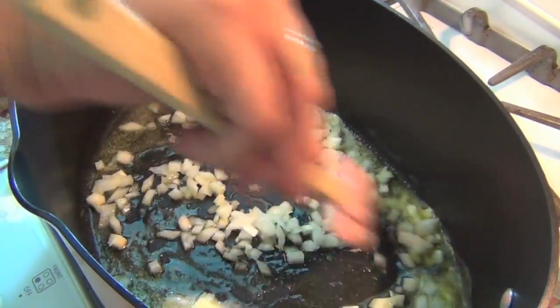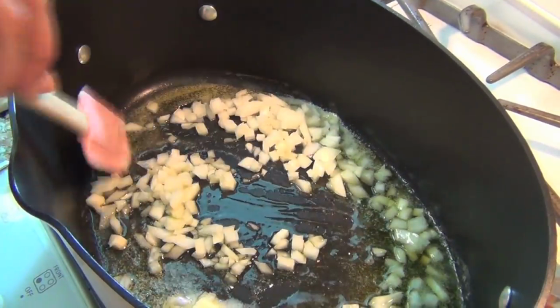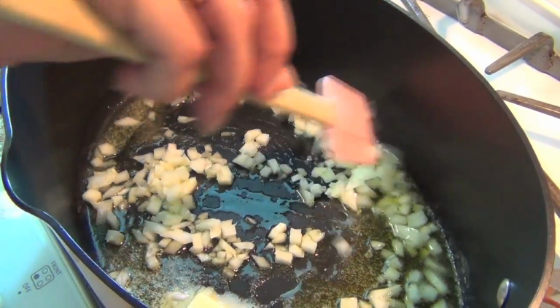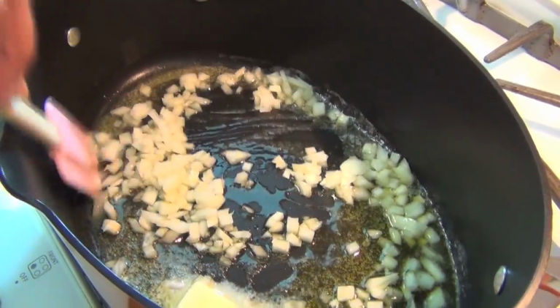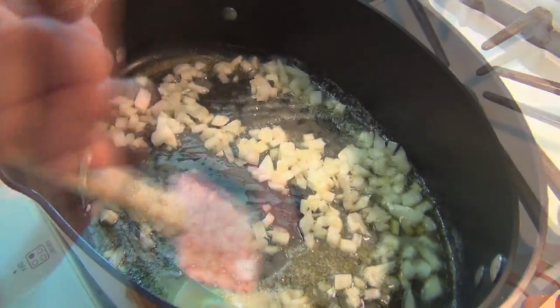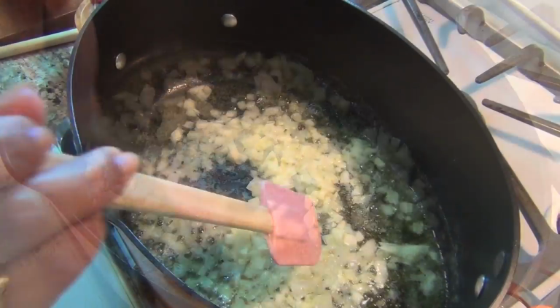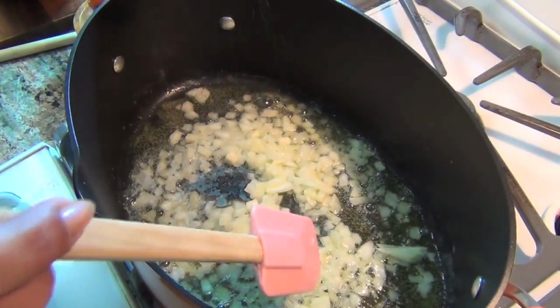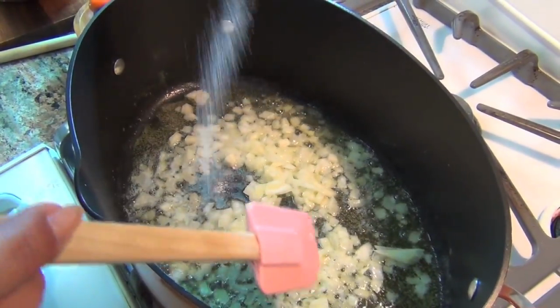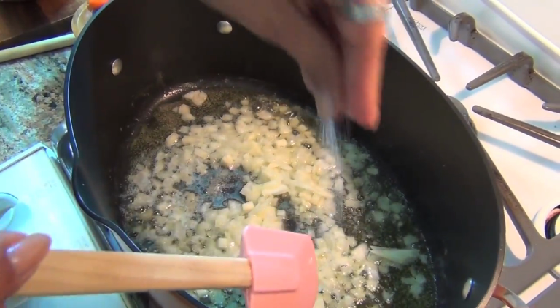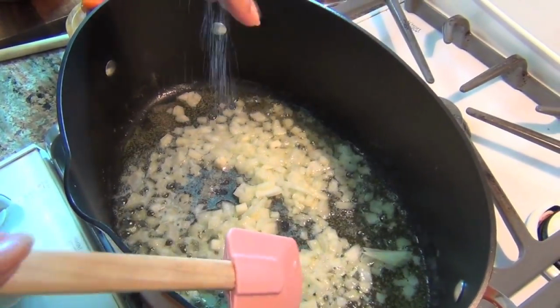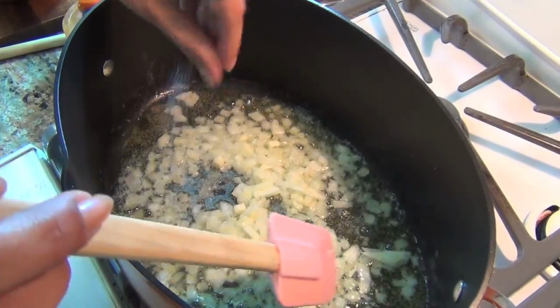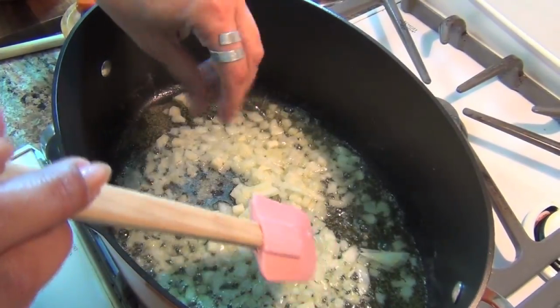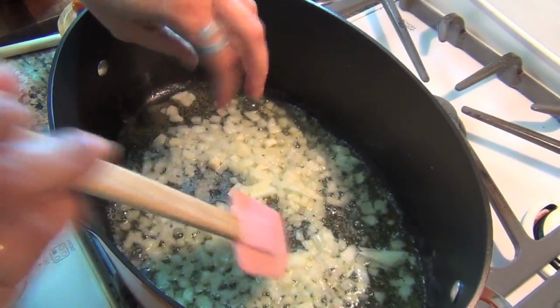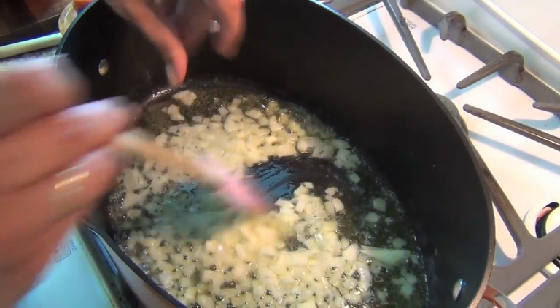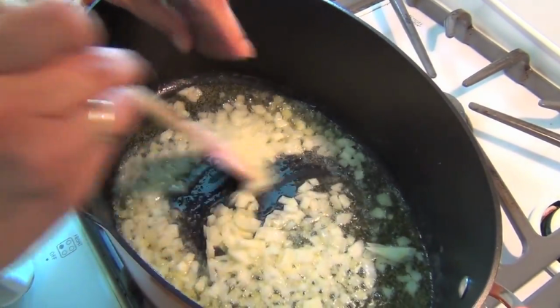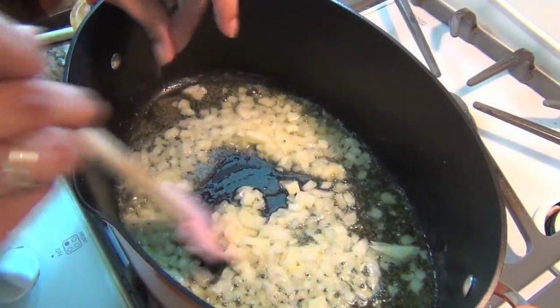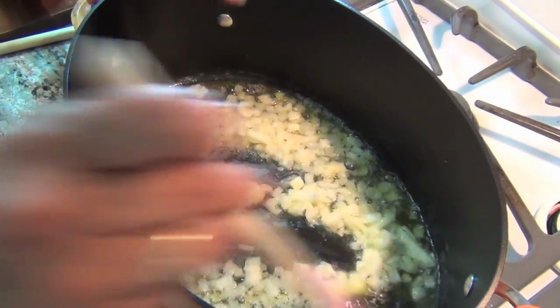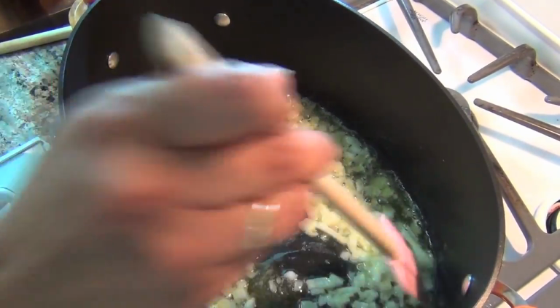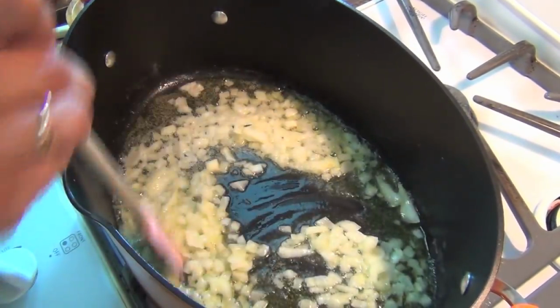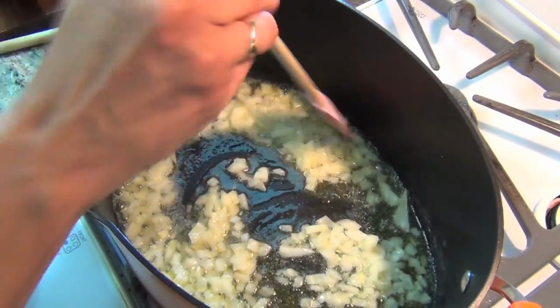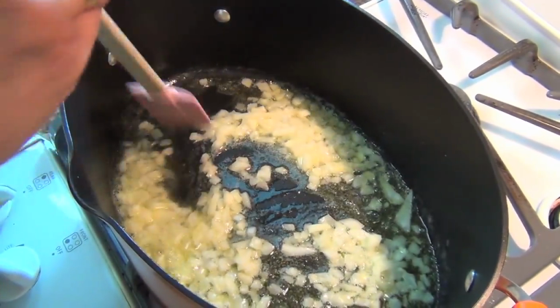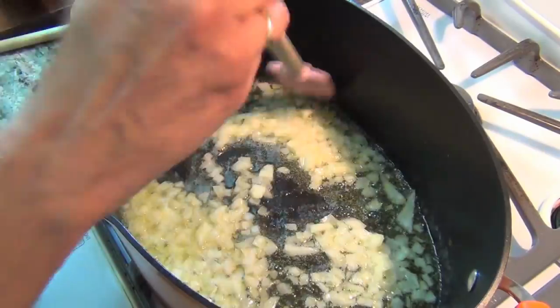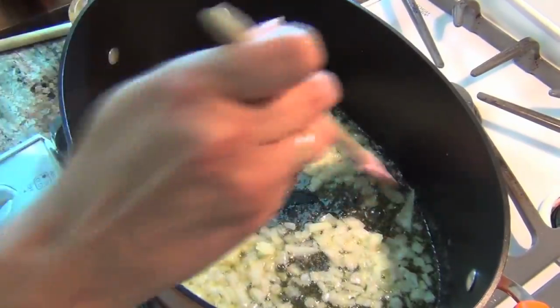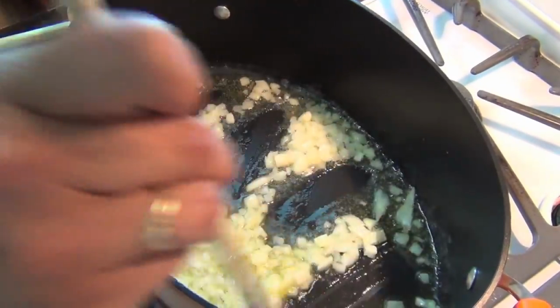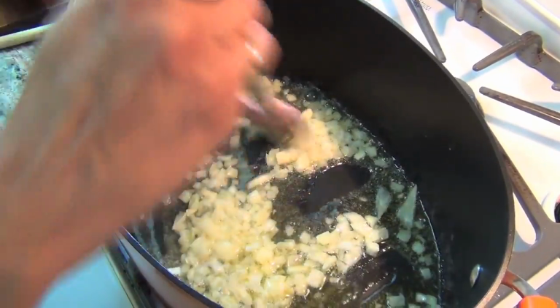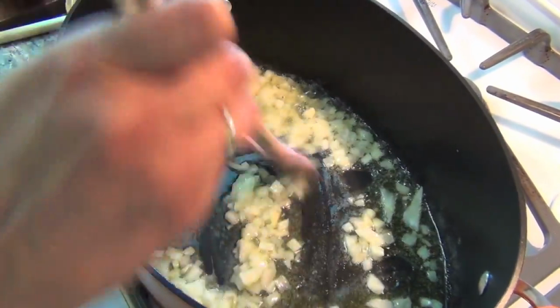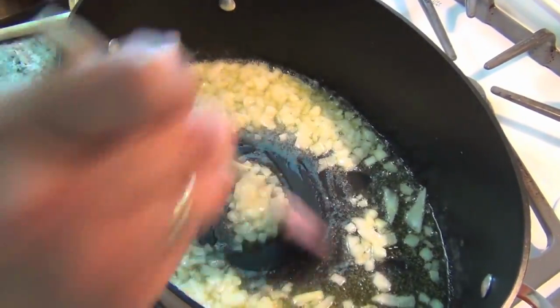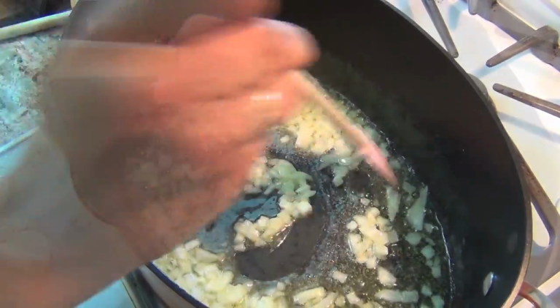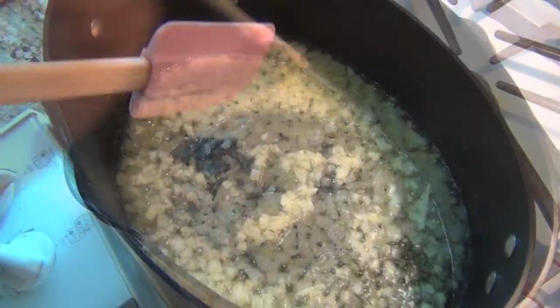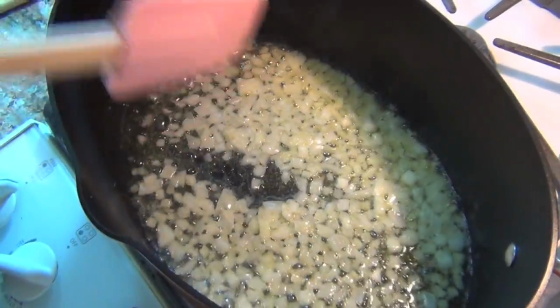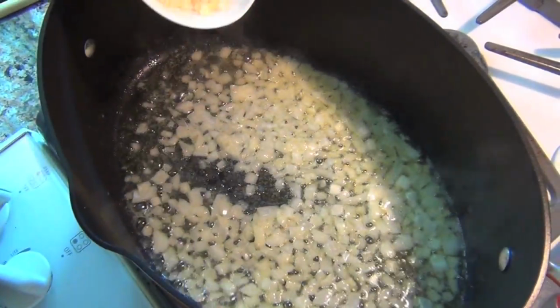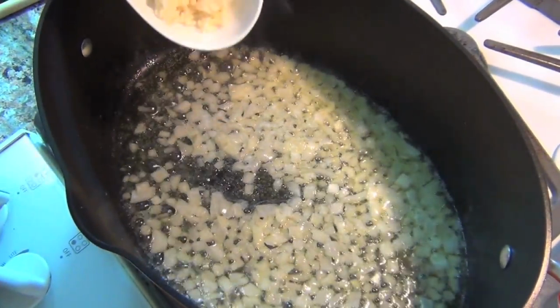This takes about two or three minutes. I'm gonna add about a teaspoon of salt. Don't use iodized salt with clams — use kosher salt. I don't know why, but I heard that iodized salt is bad for clam dishes.